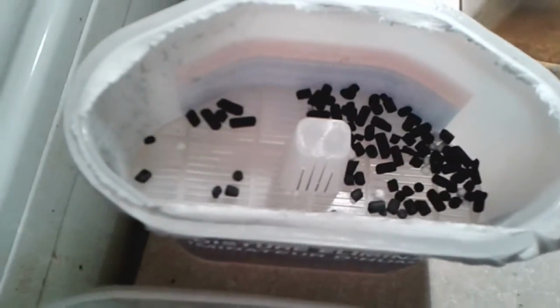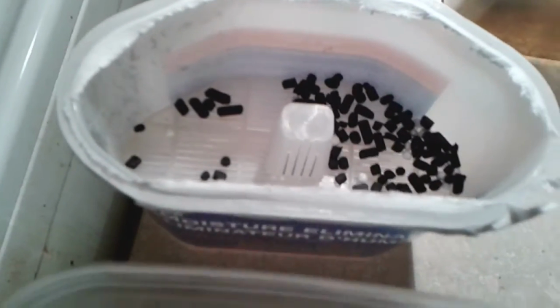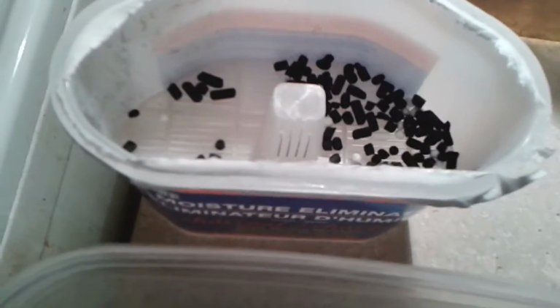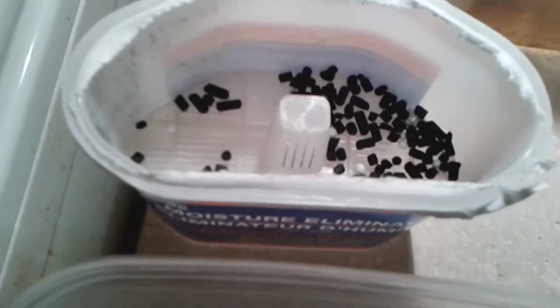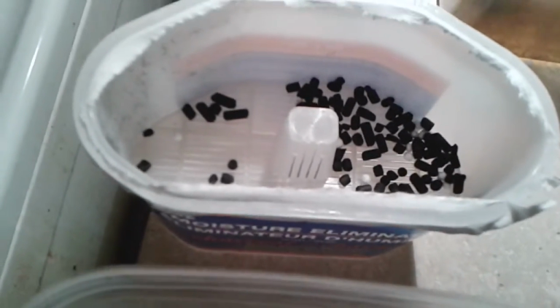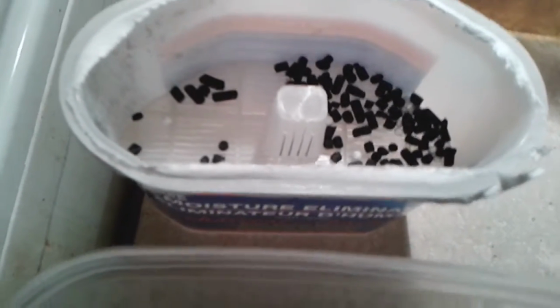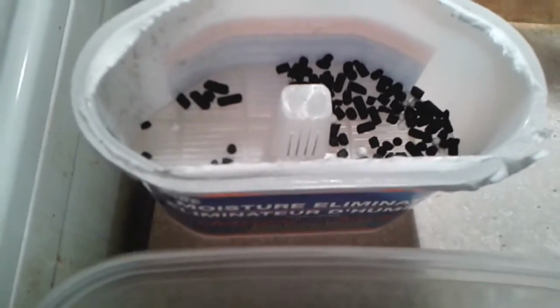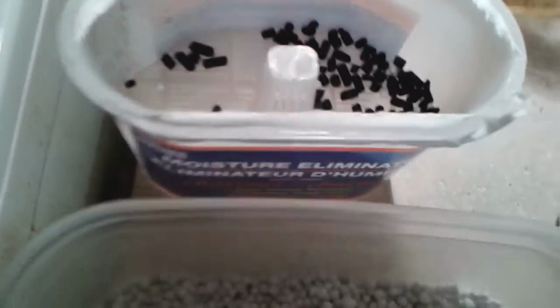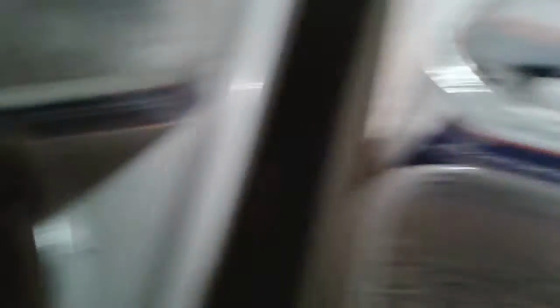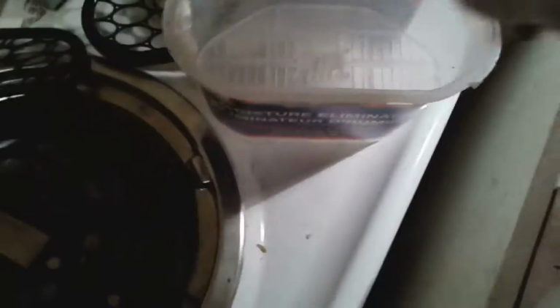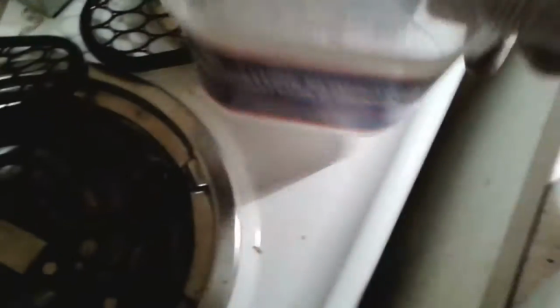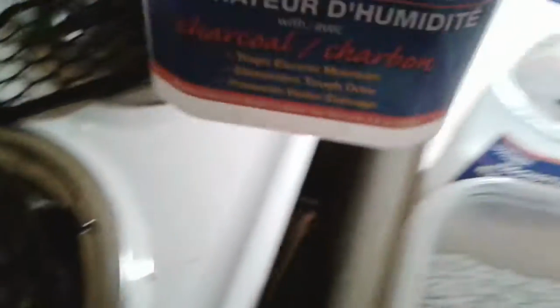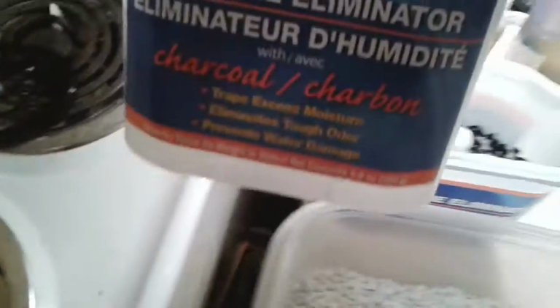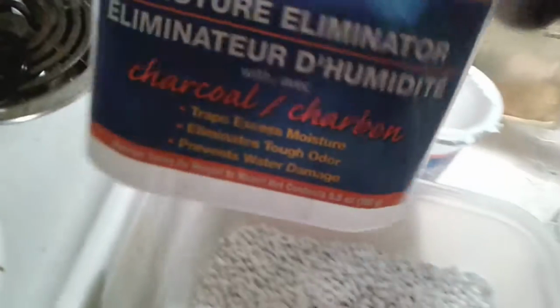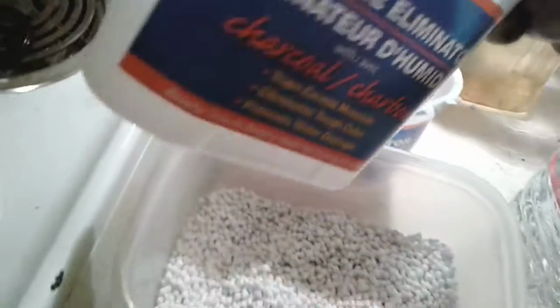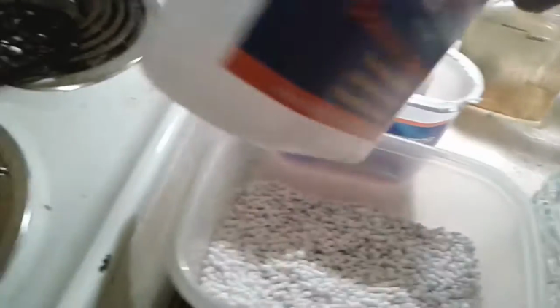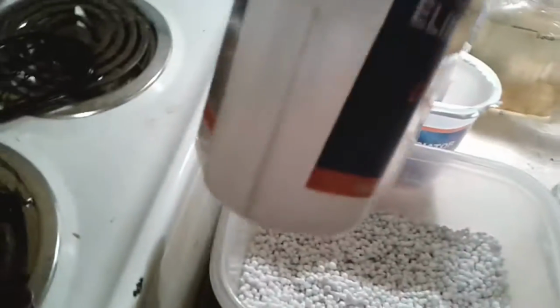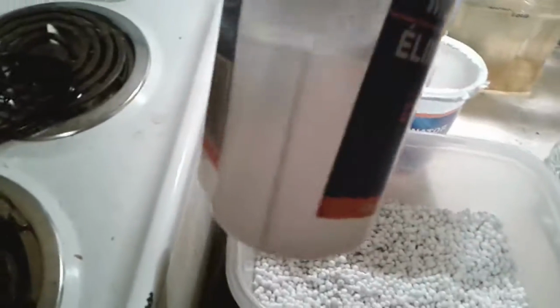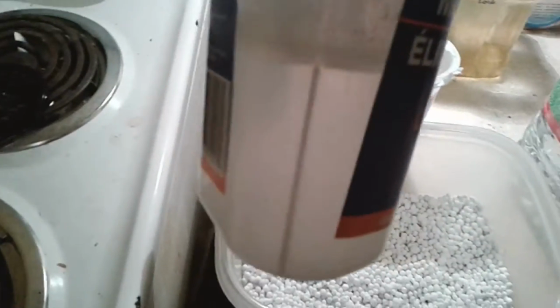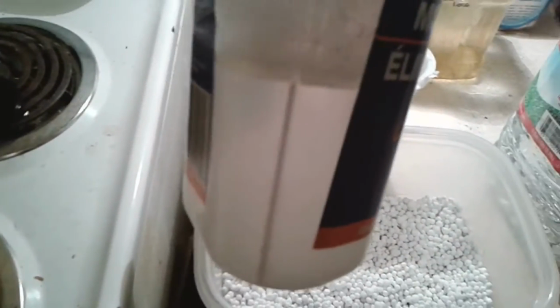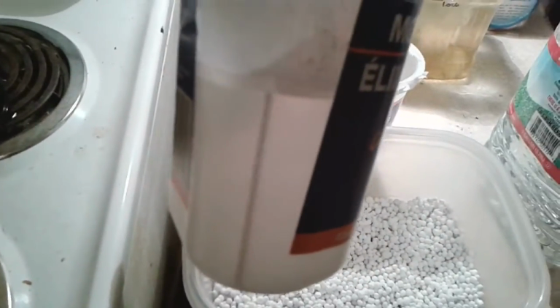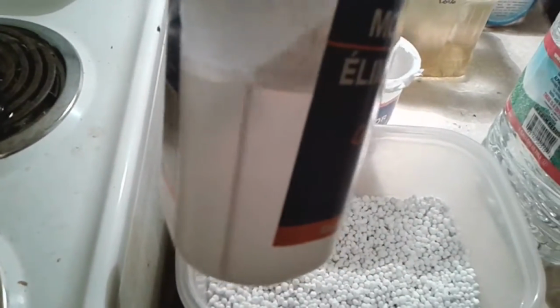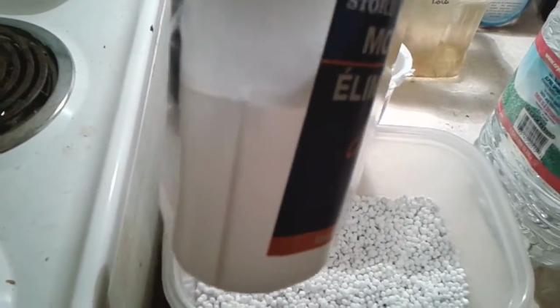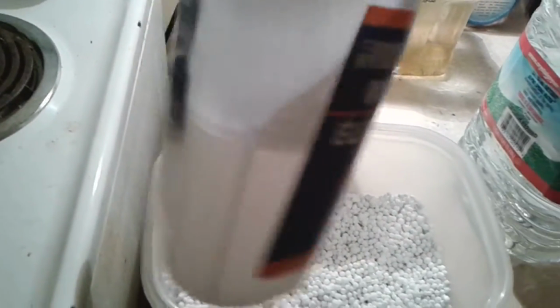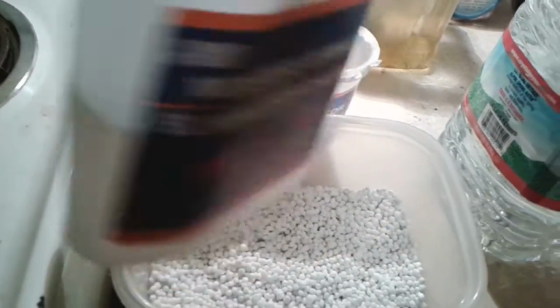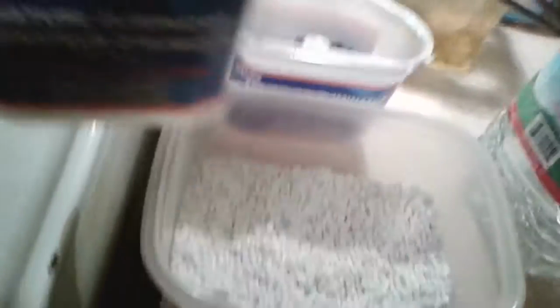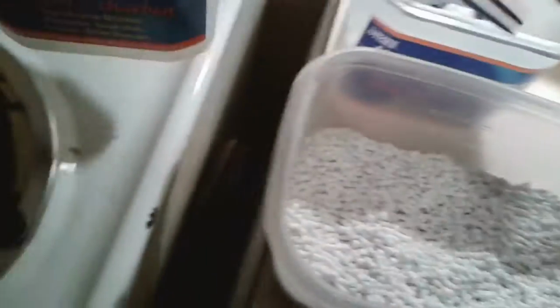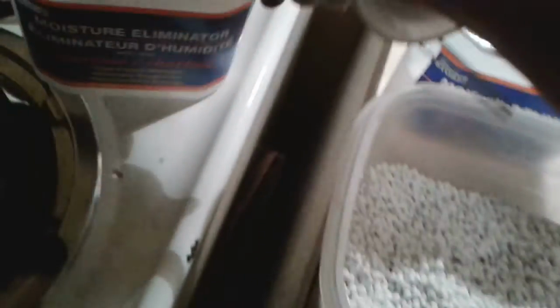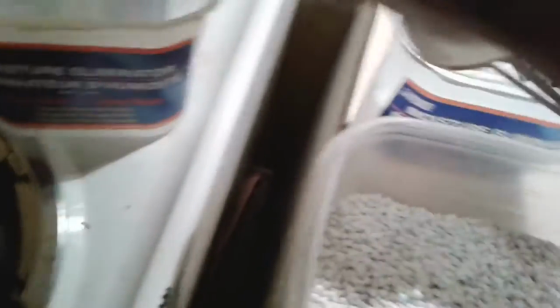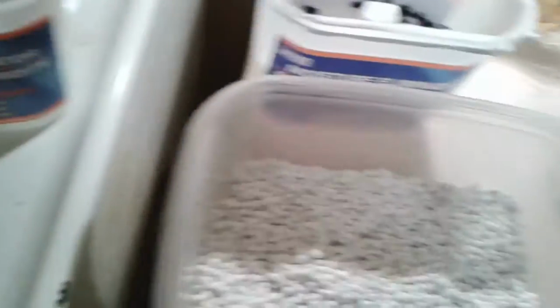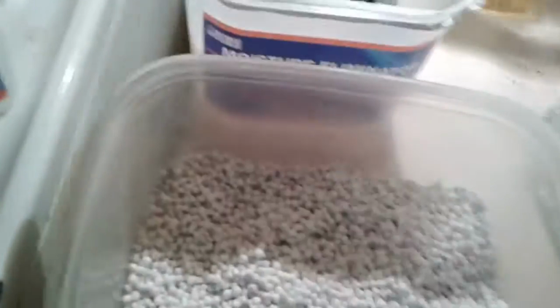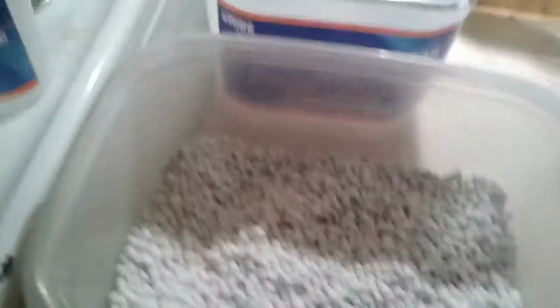It pulls moisture out of the air and collects in the bottom of the container. Charcoal would help with any smell it might produce. But anyways...